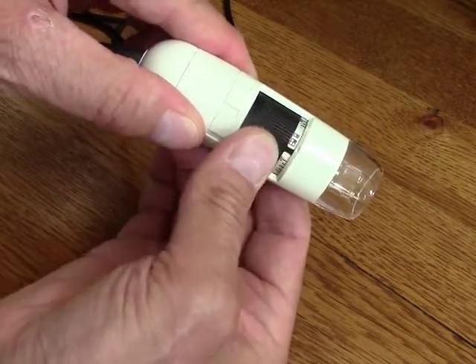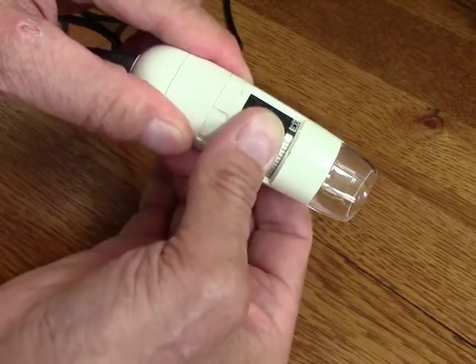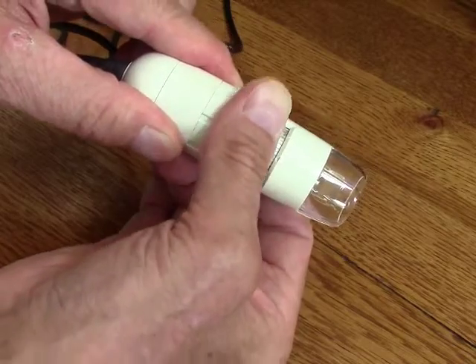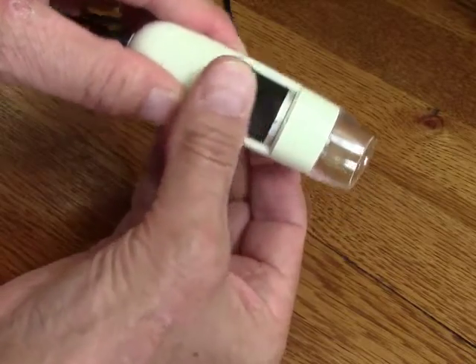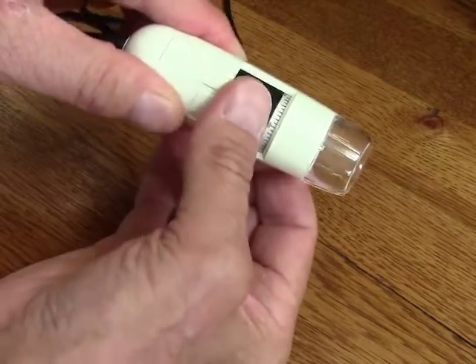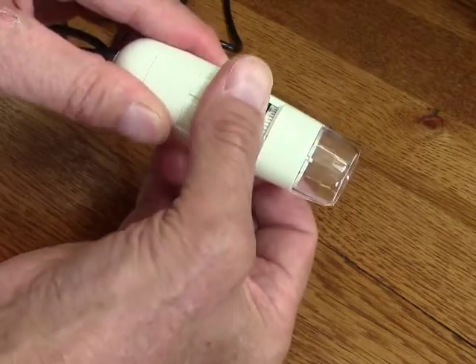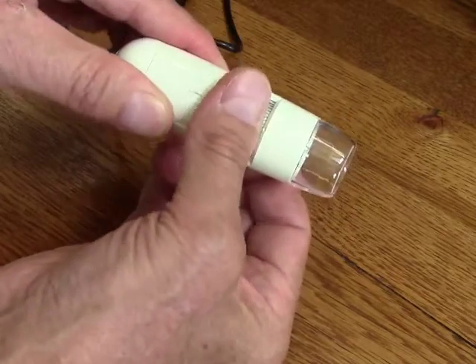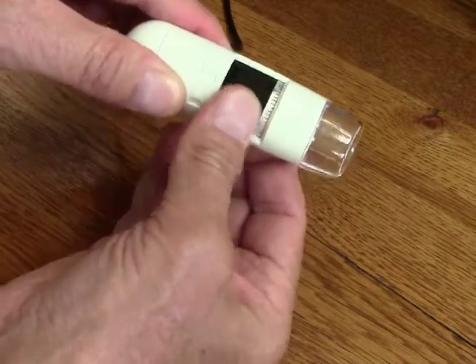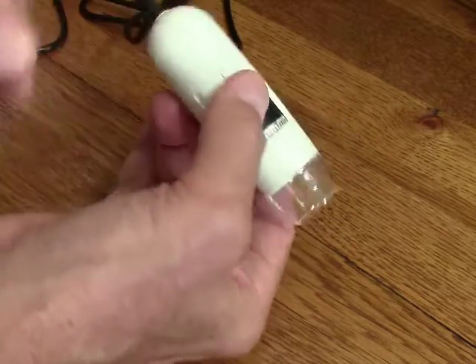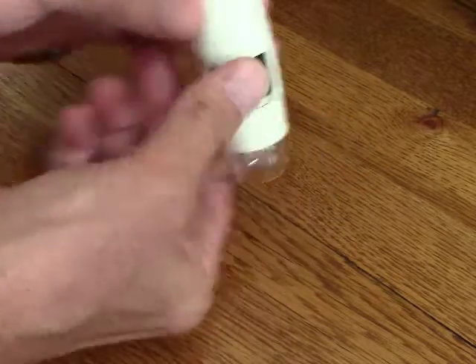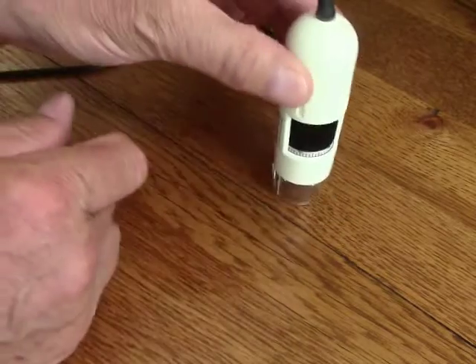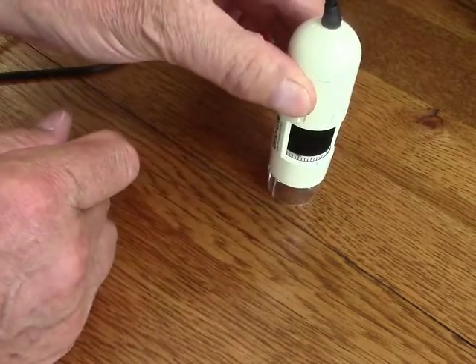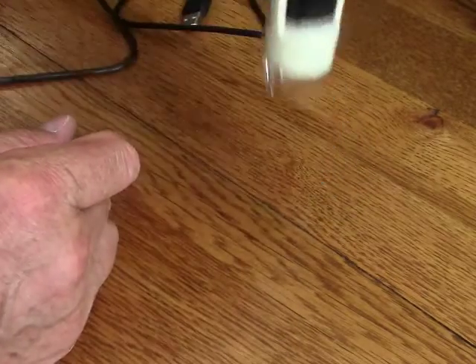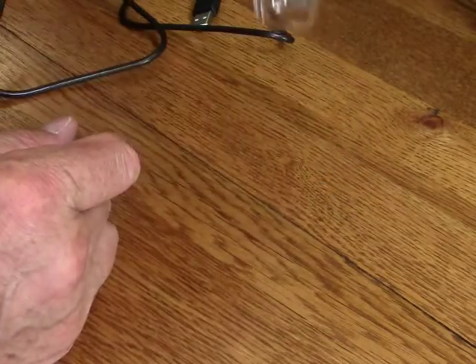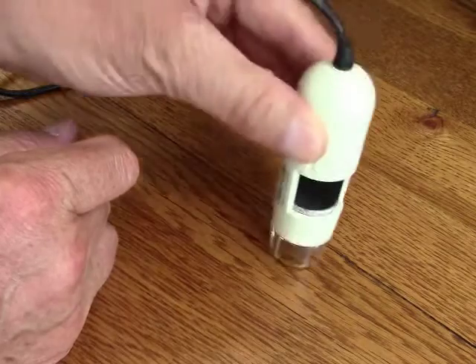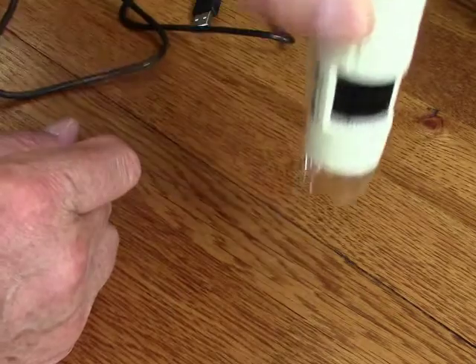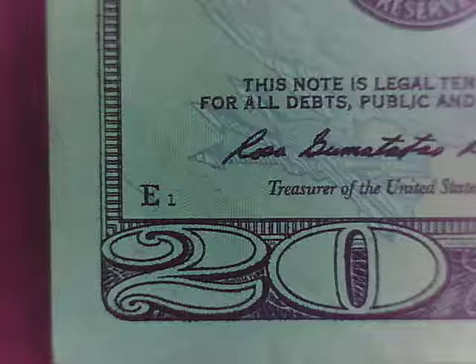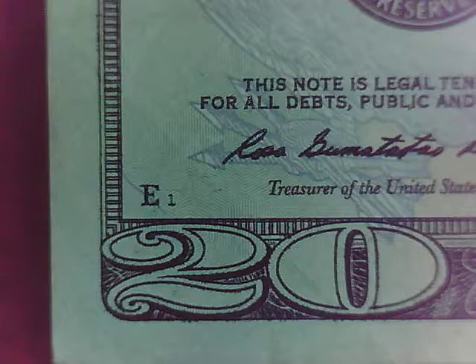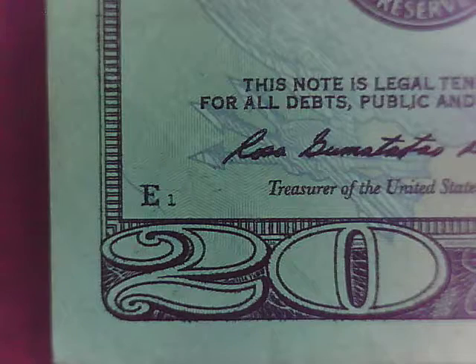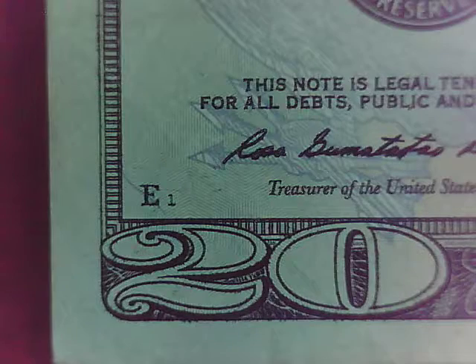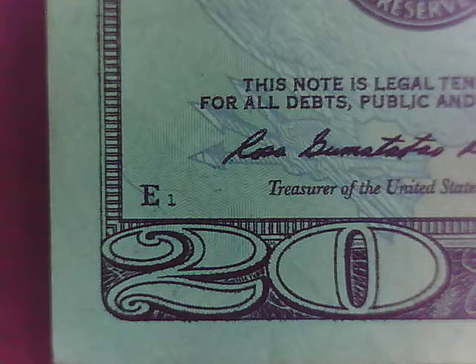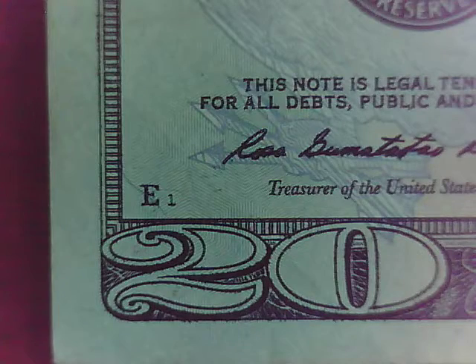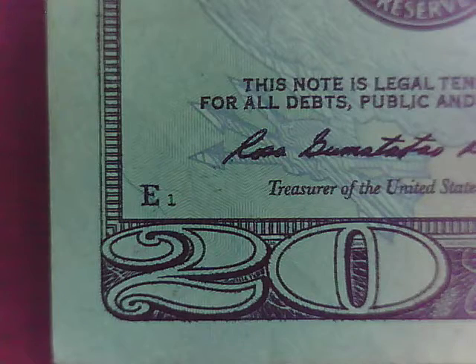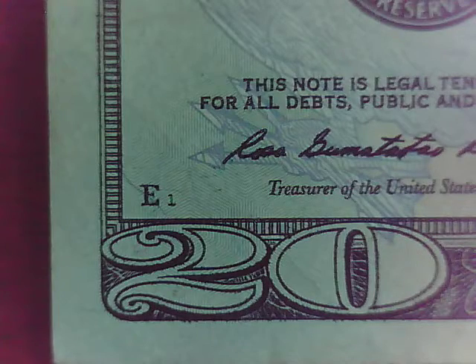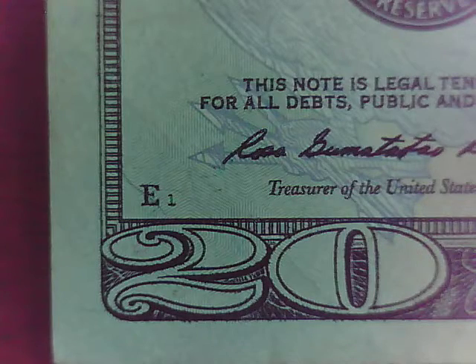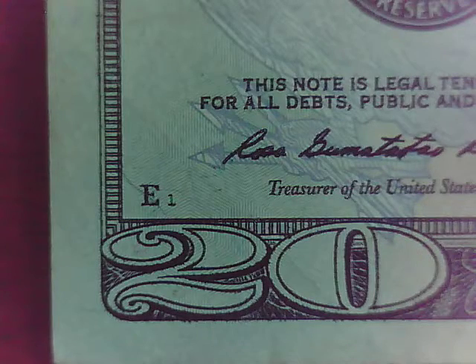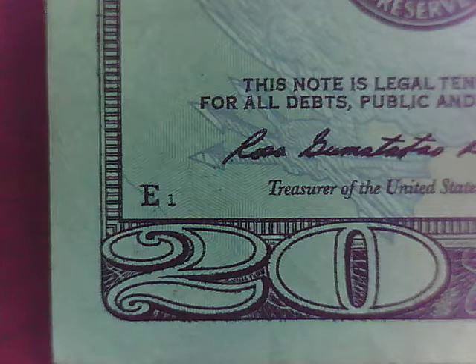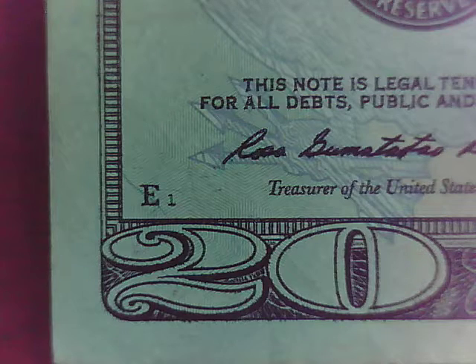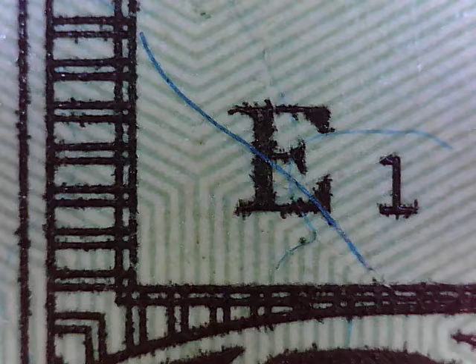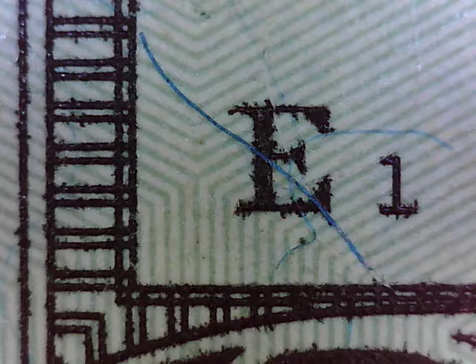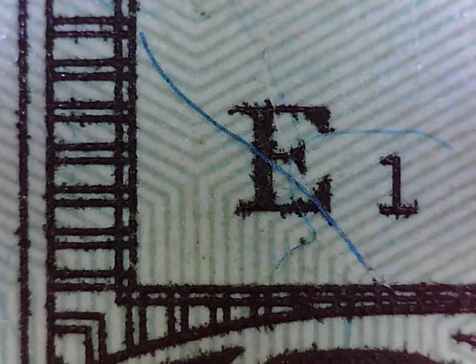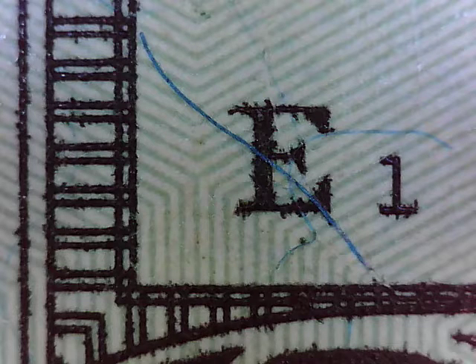This is kind of a focus and magnification wheel — depending on how close or far away you are from the object is going to determine the level of magnification that you get. And then you use this to dial in the focus.